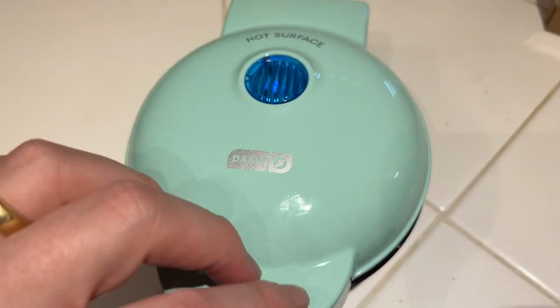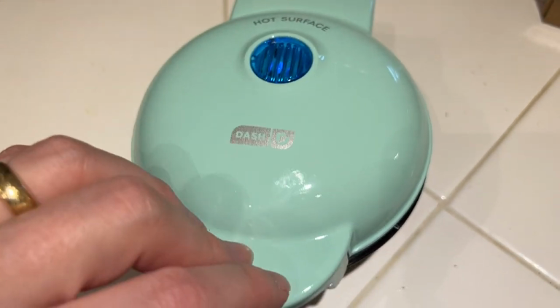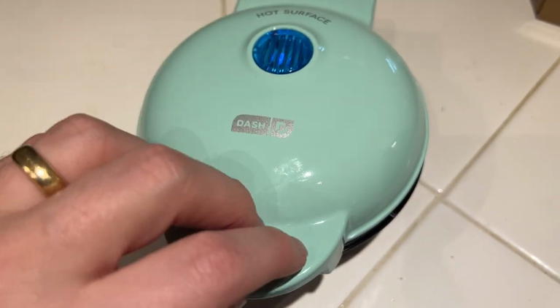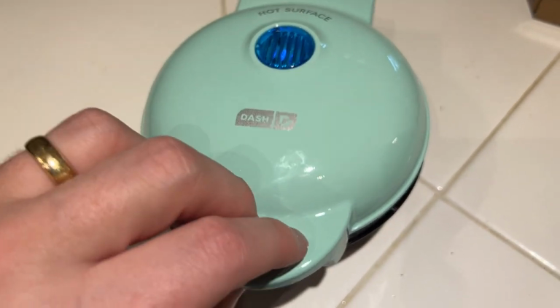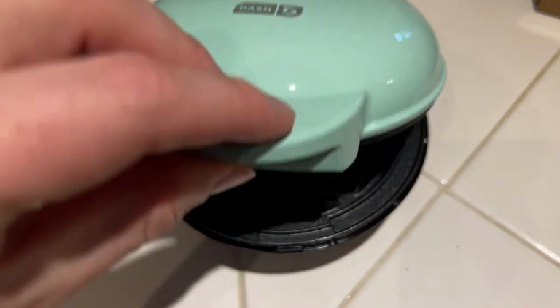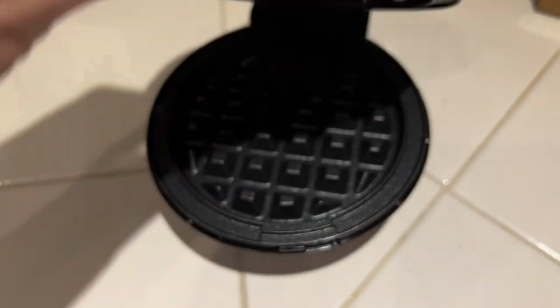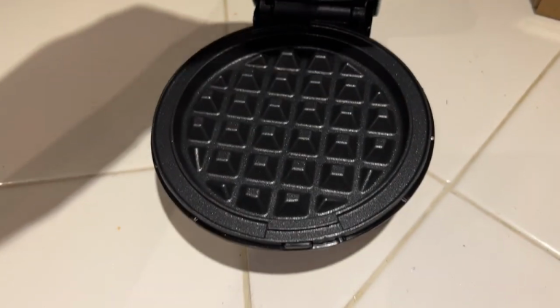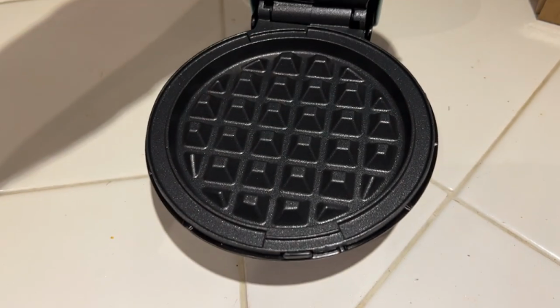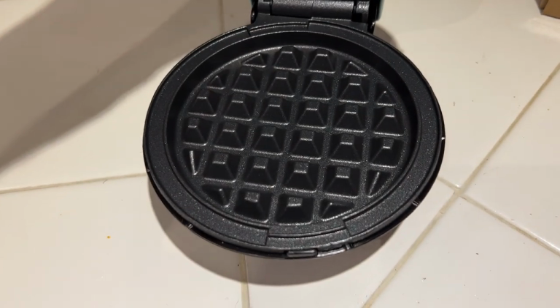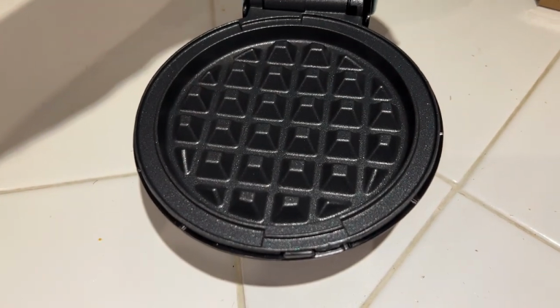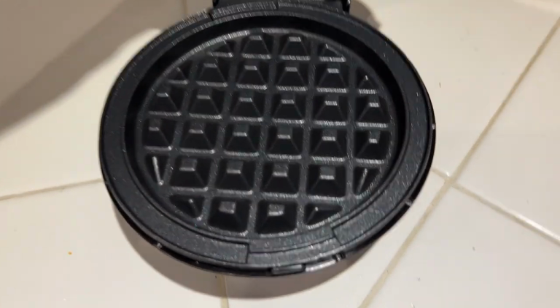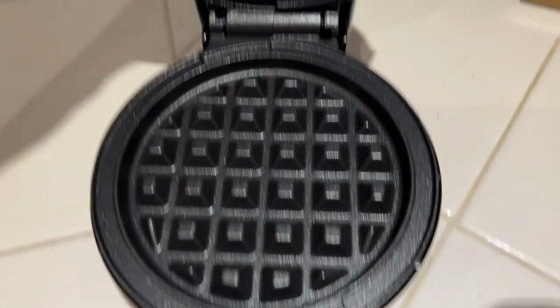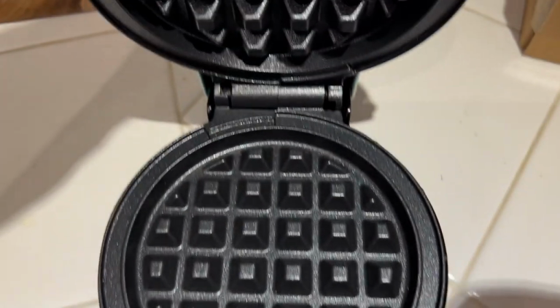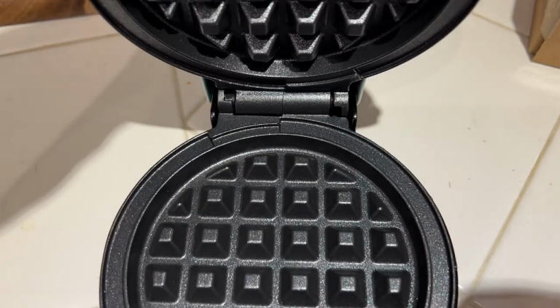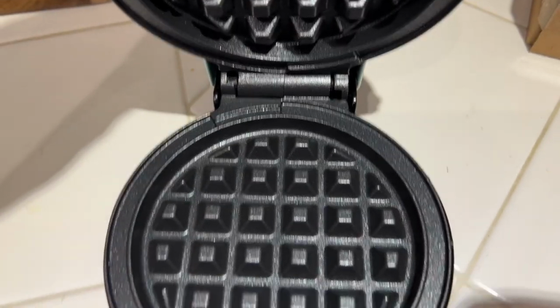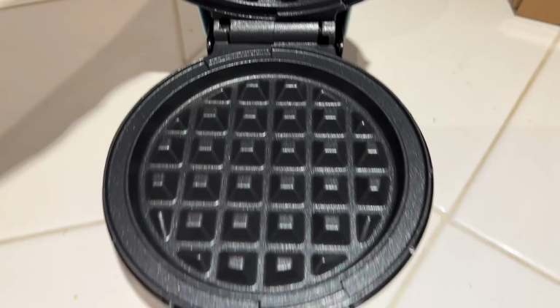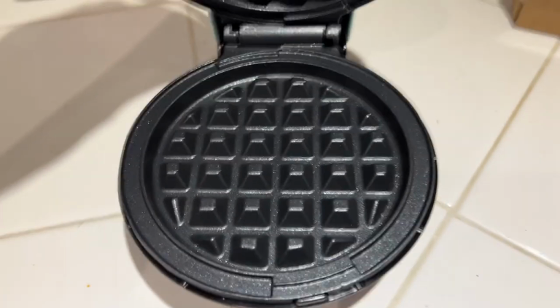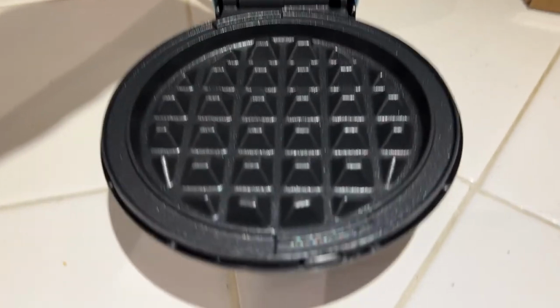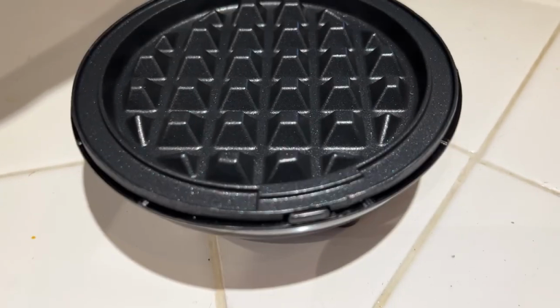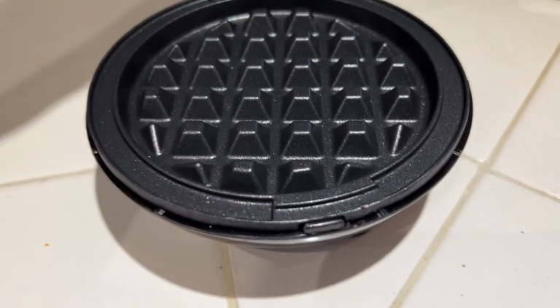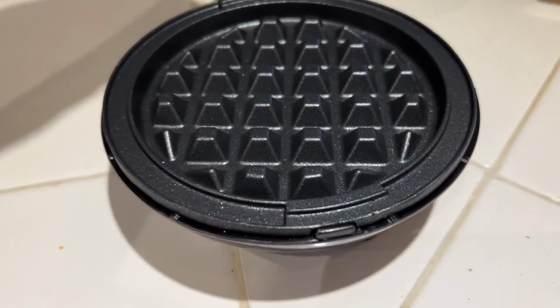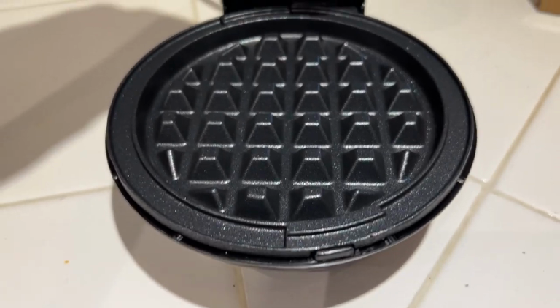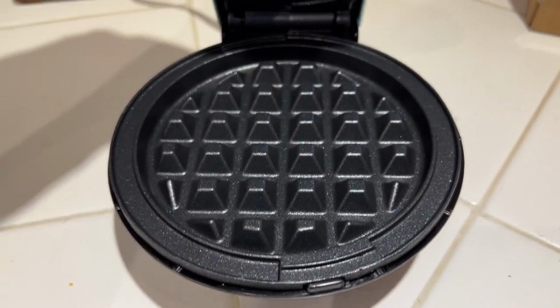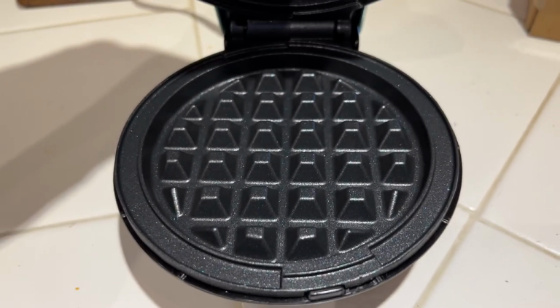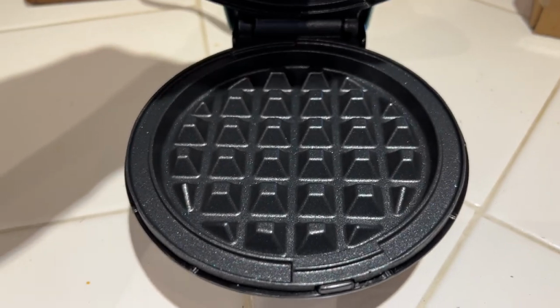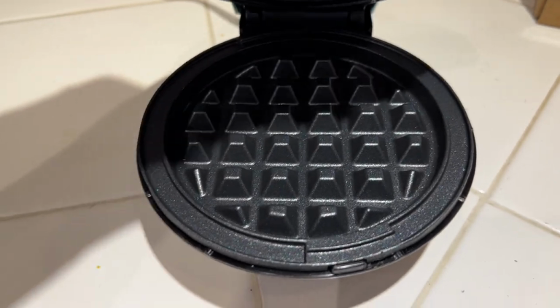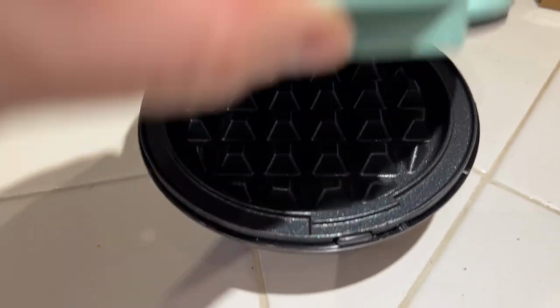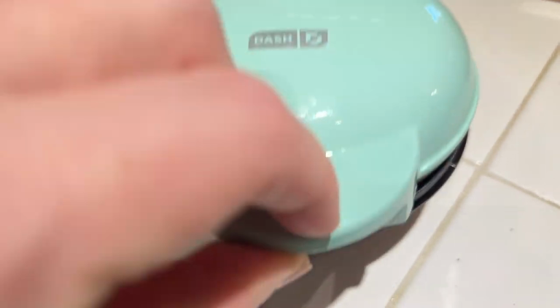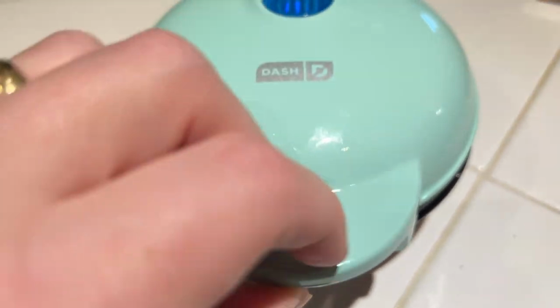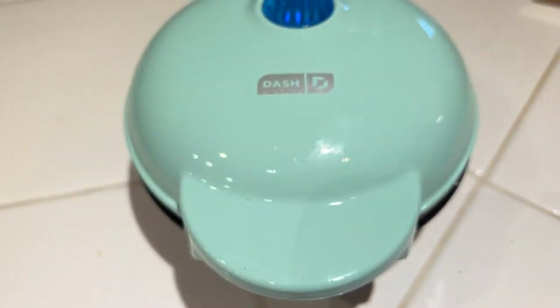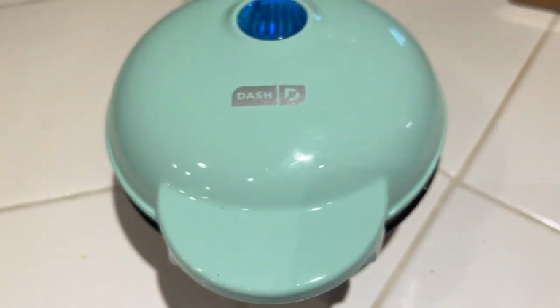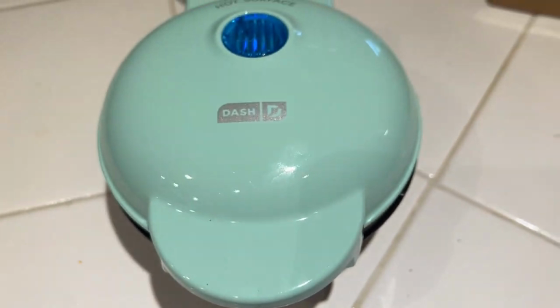So I'm just waiting for it to heat up. When it's ready, that light will go off, and then we can move on to our next step in making our individual waffle.